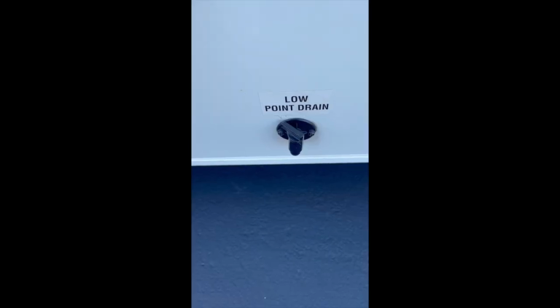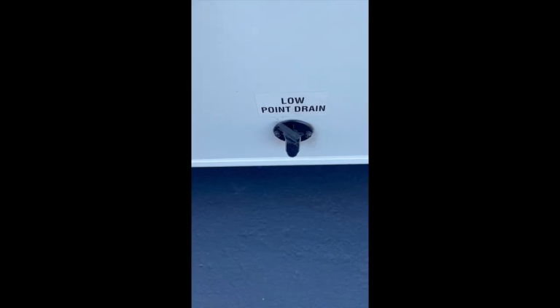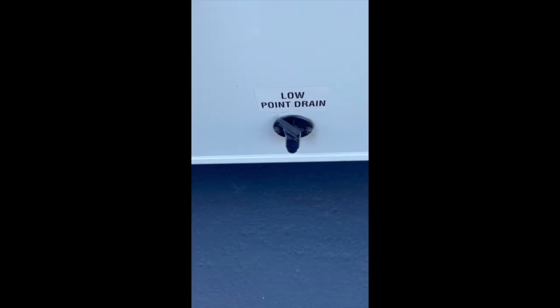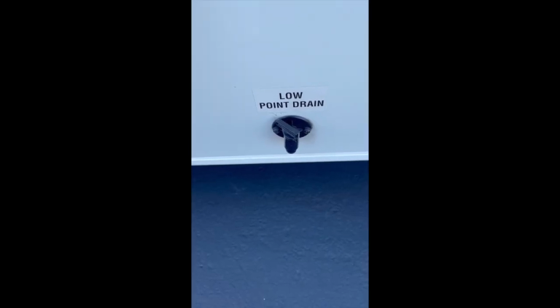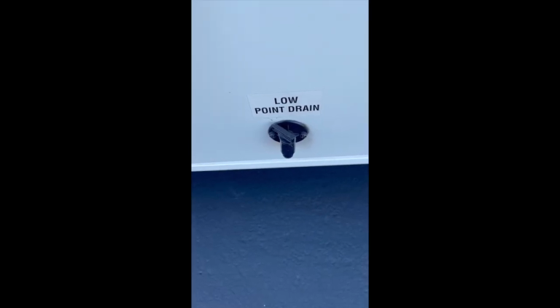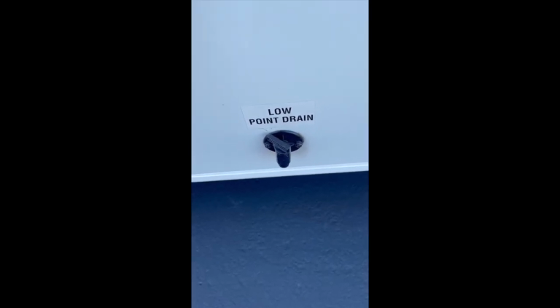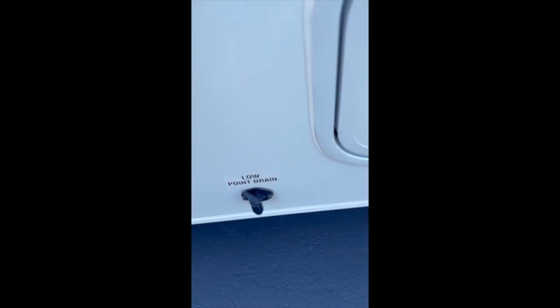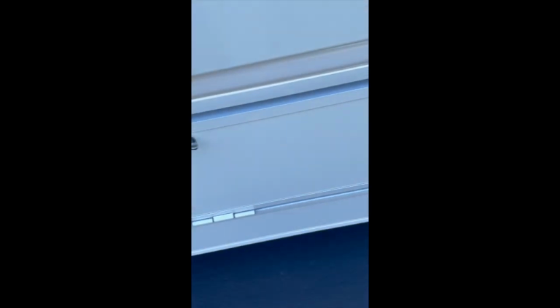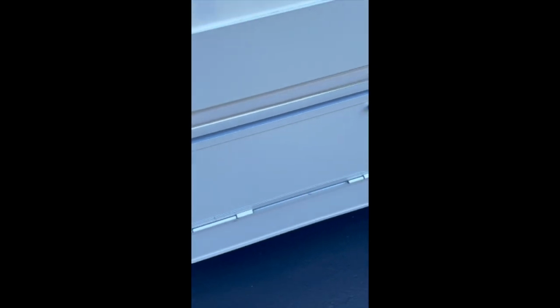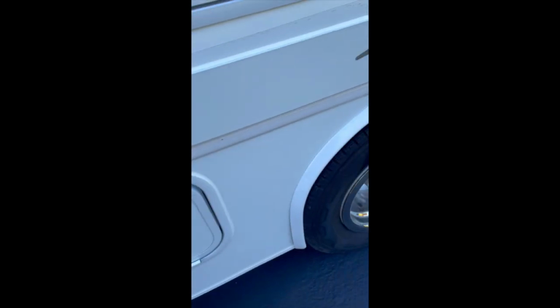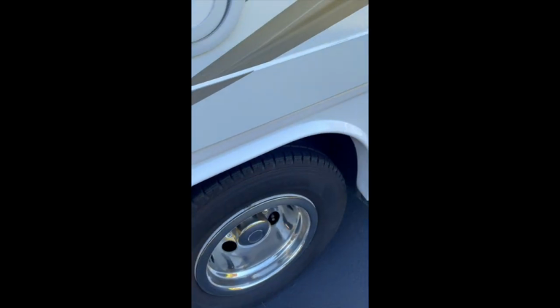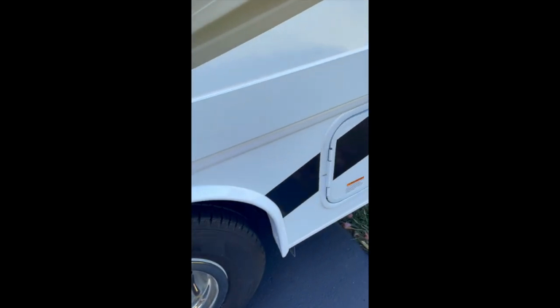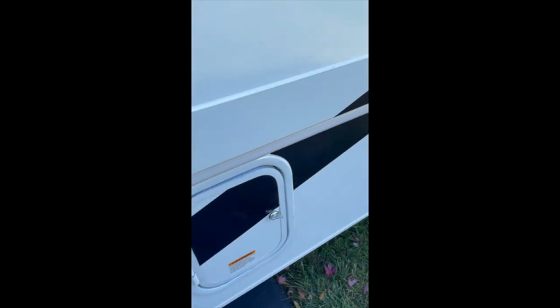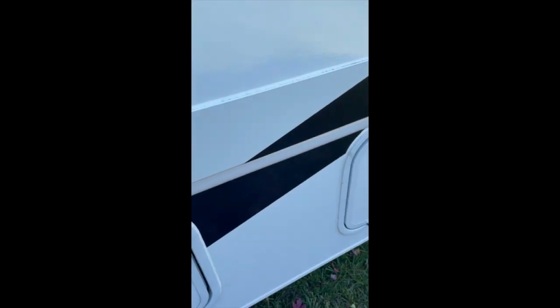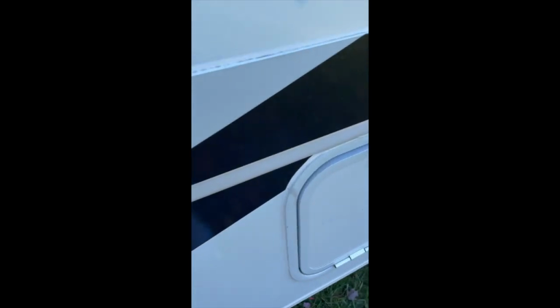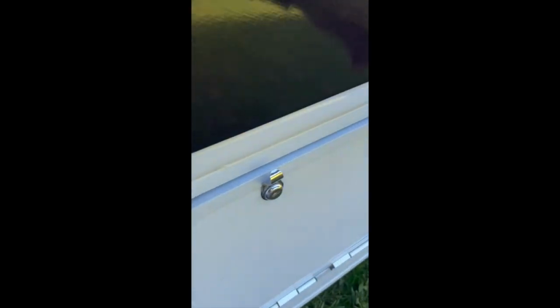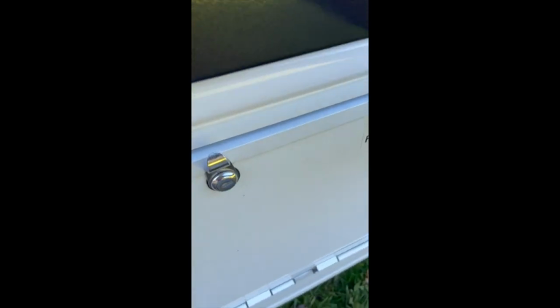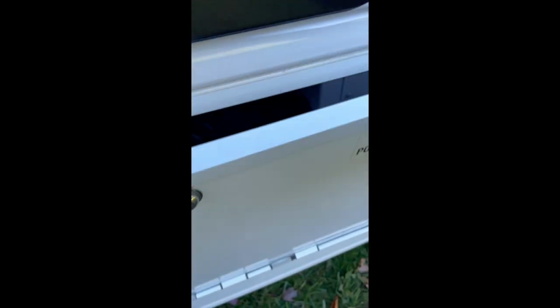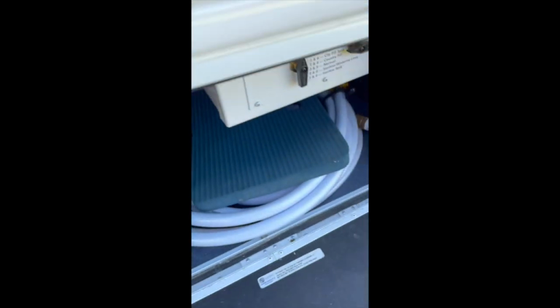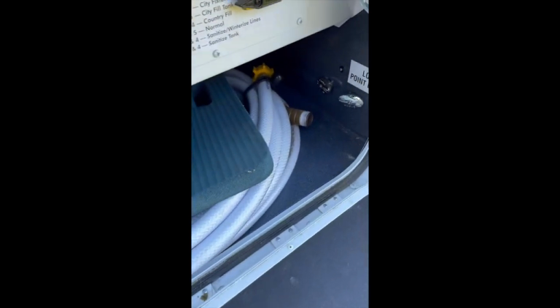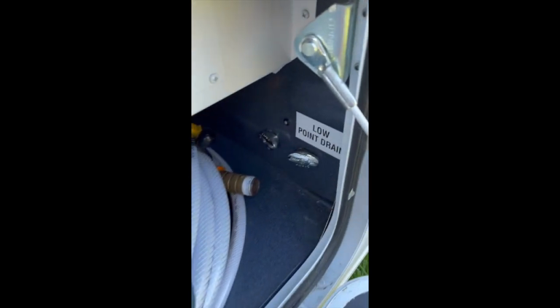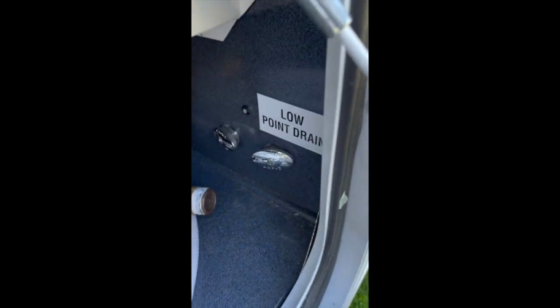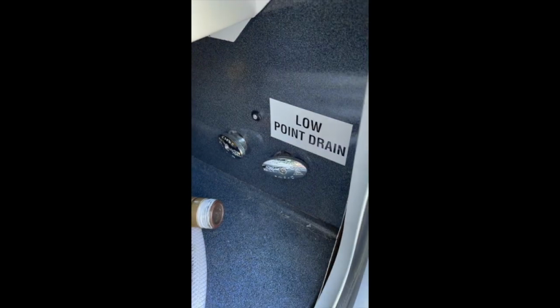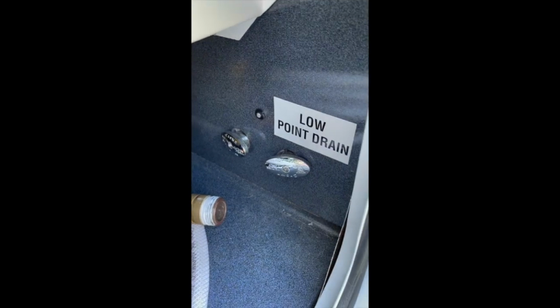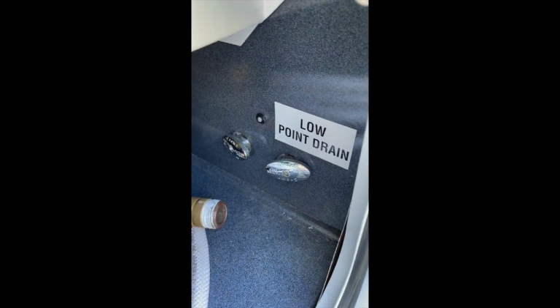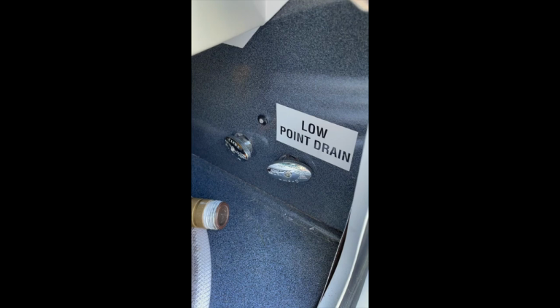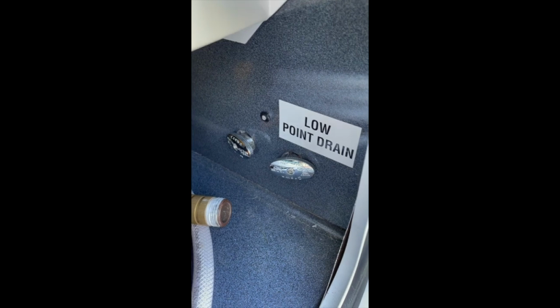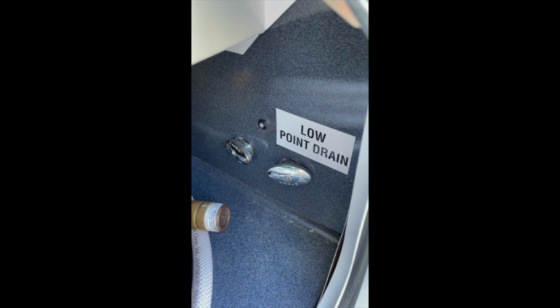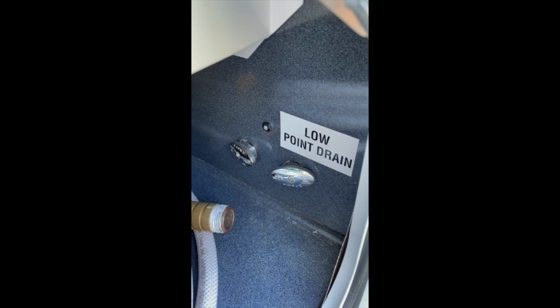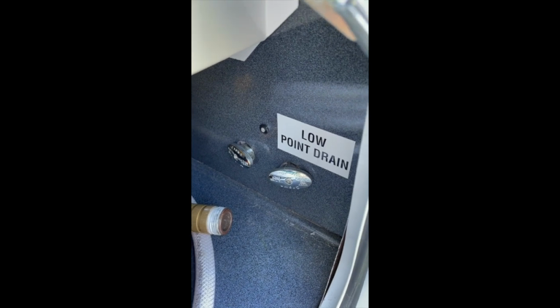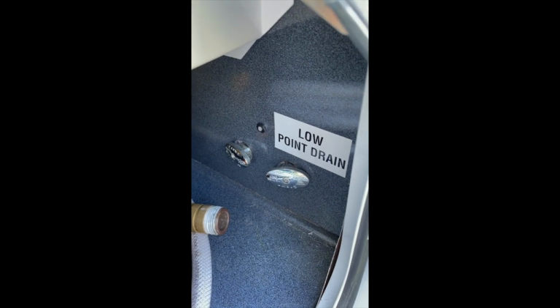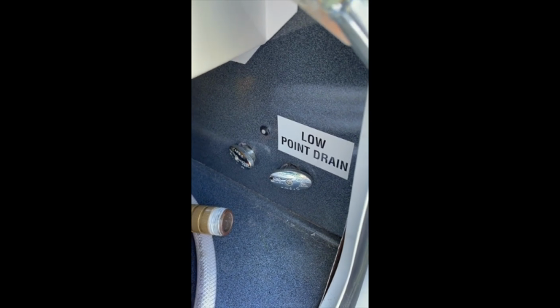Number one, drain your fresh water tank and open up your low point valves, wherever they are, to drain most of the water out of your RV.